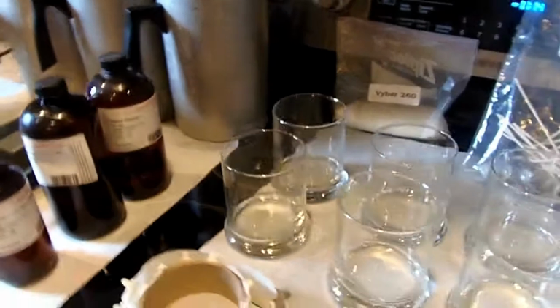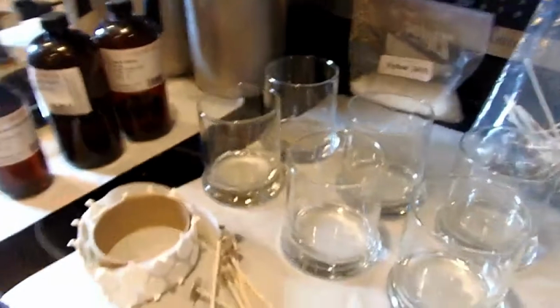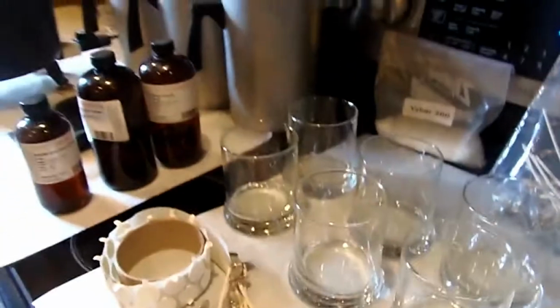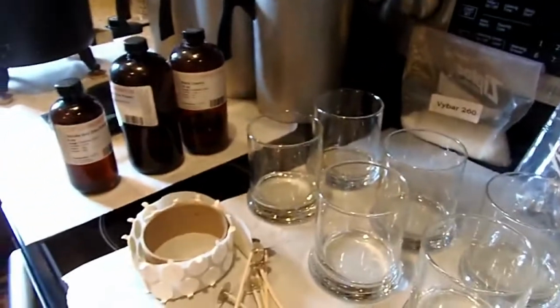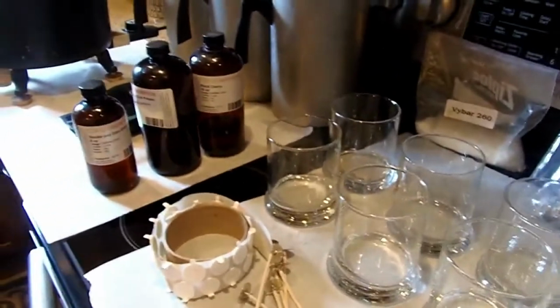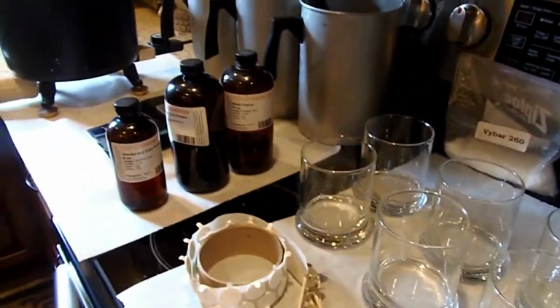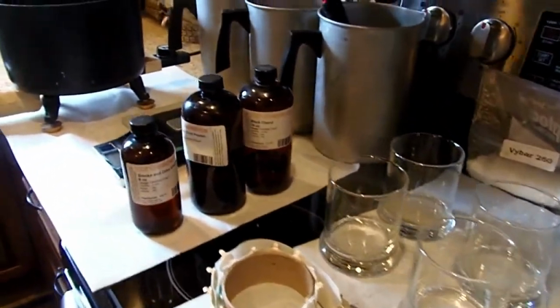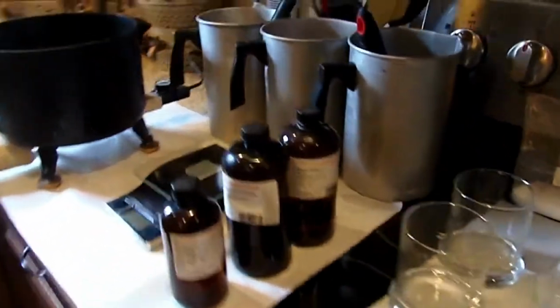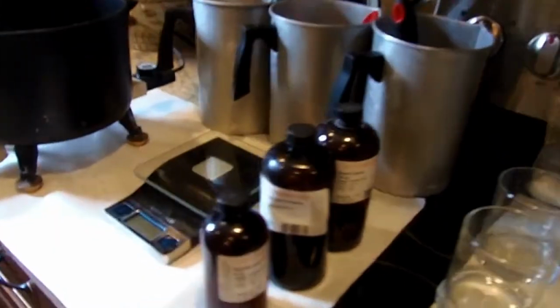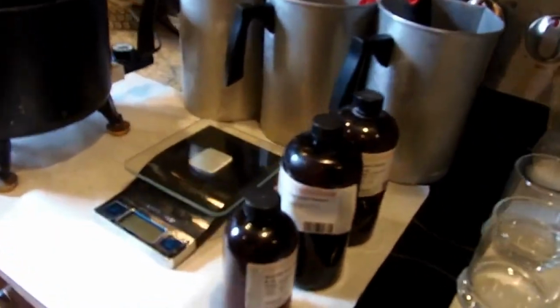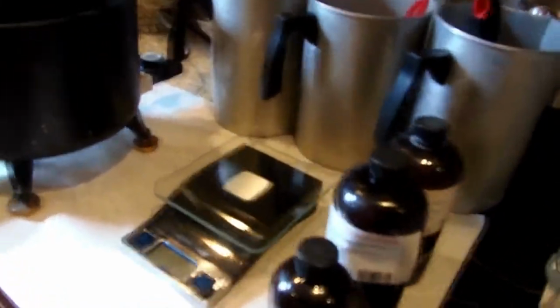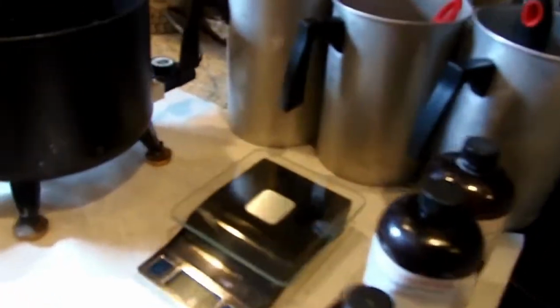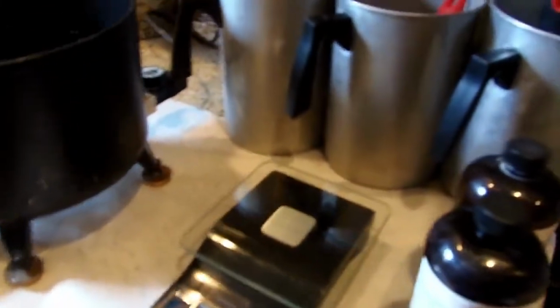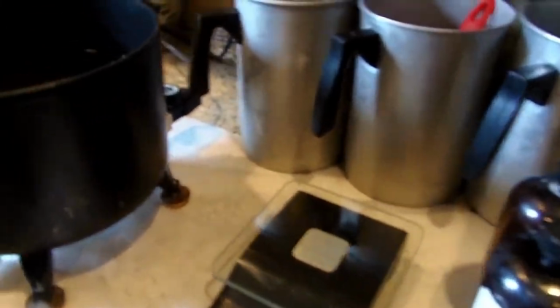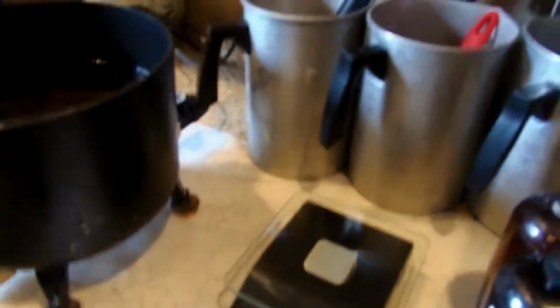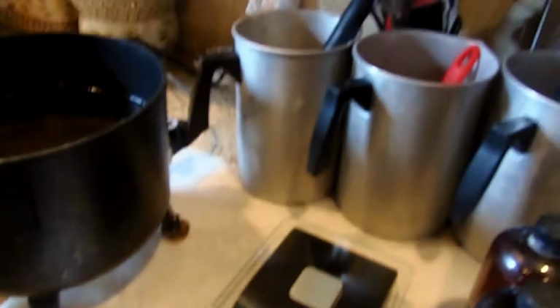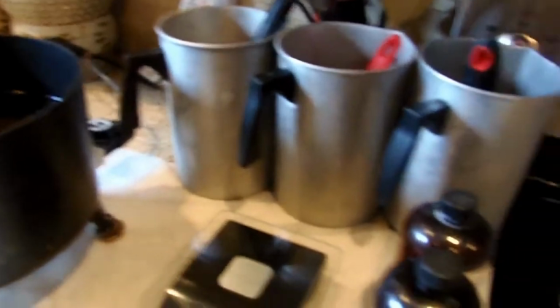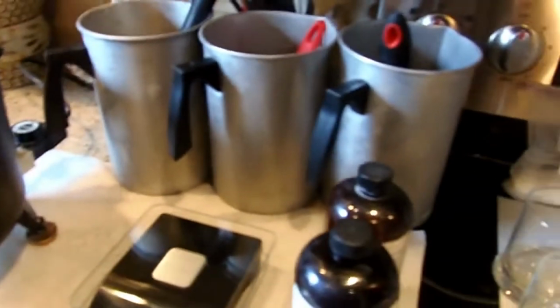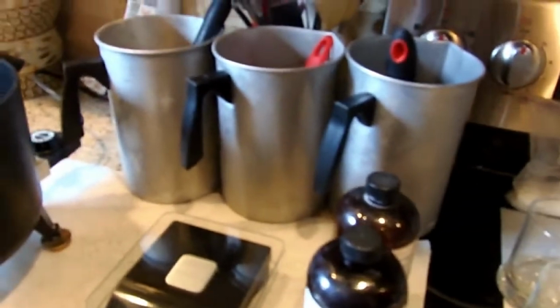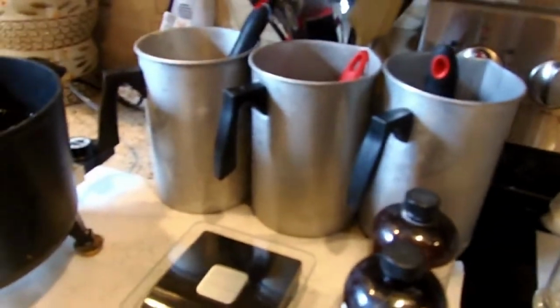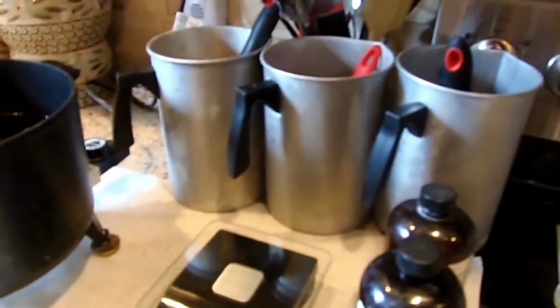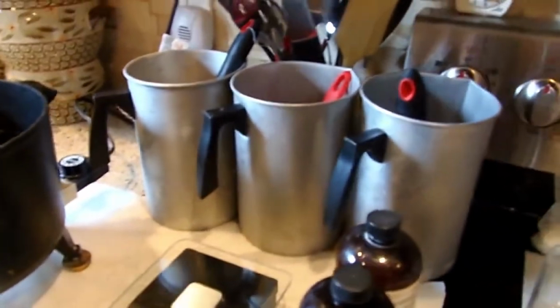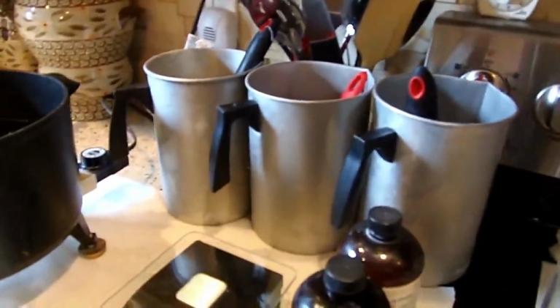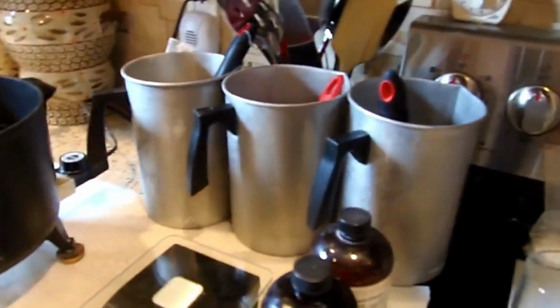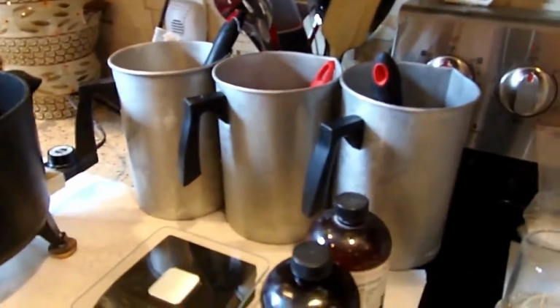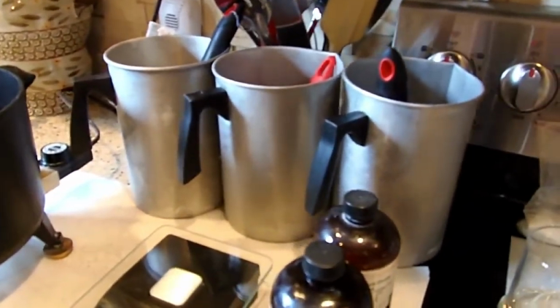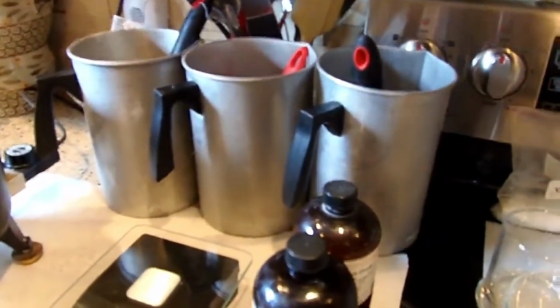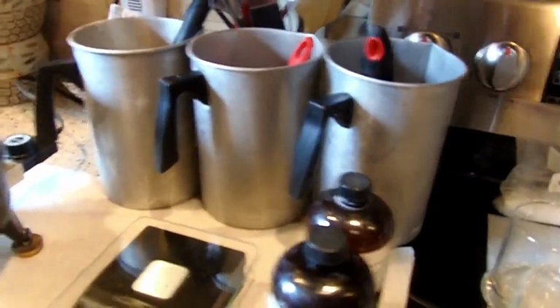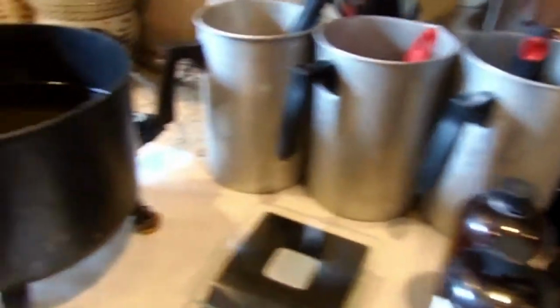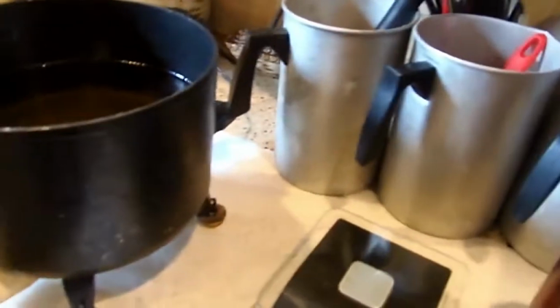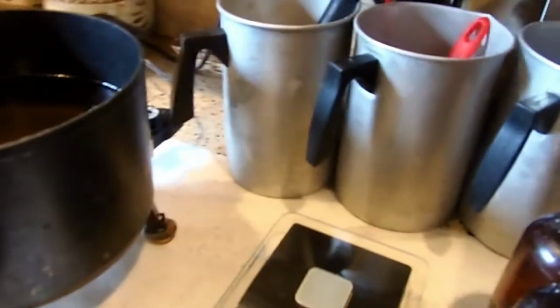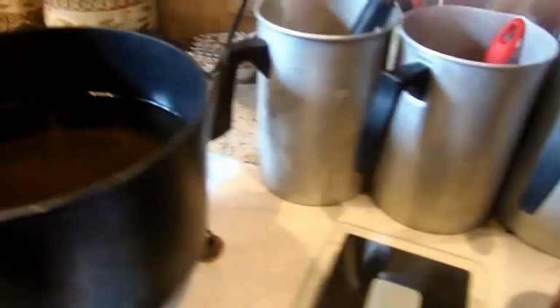Hi everyone, it's Arlene from Arlene's Creations and today I'm in my kitchen and we are going to be making soy candles. What you're going to need if you would like to make some soy candles is of course some soy wax.